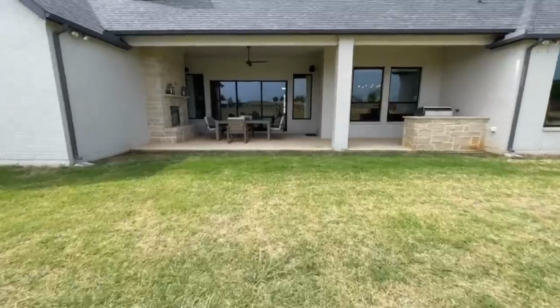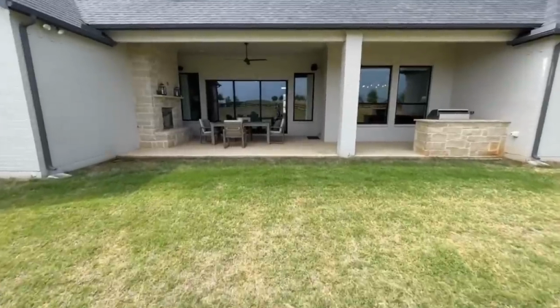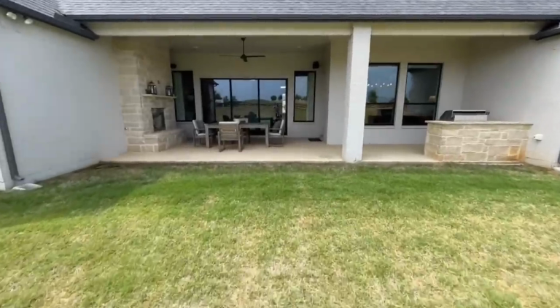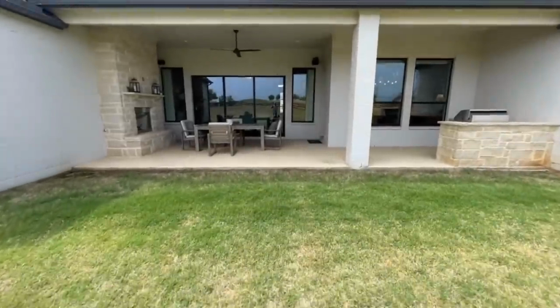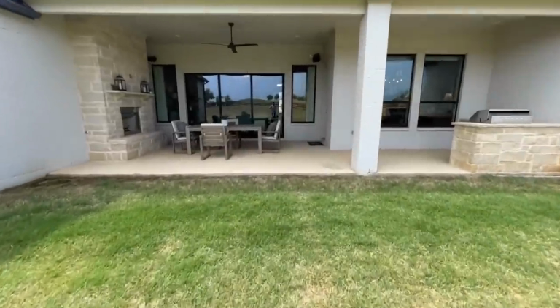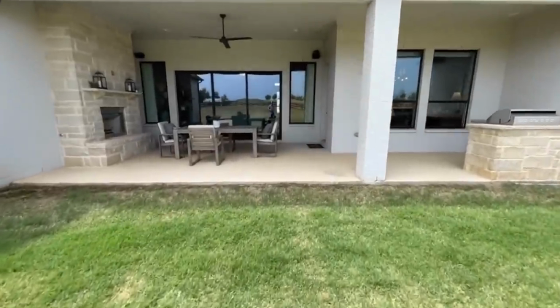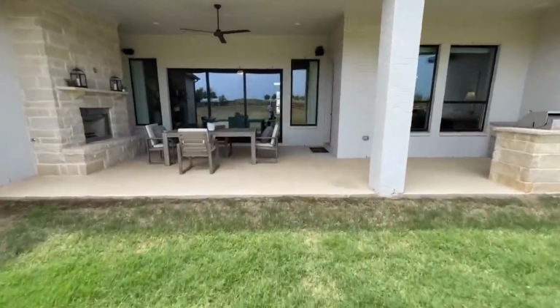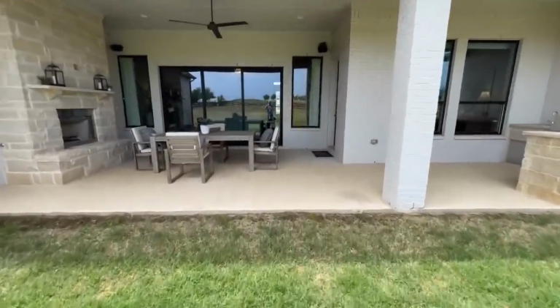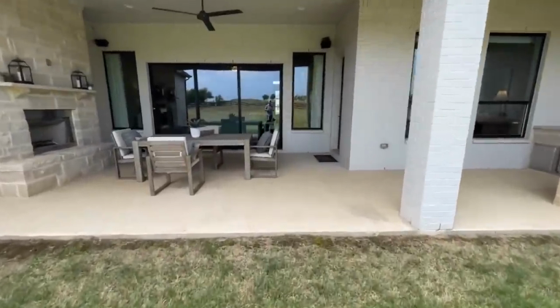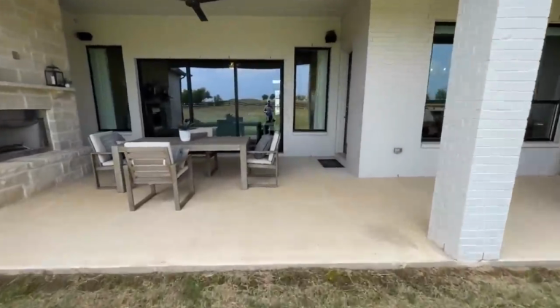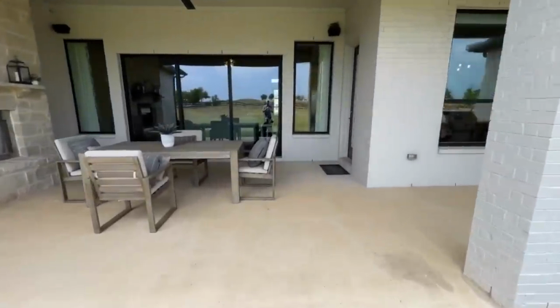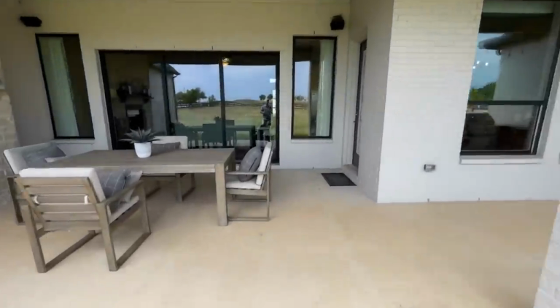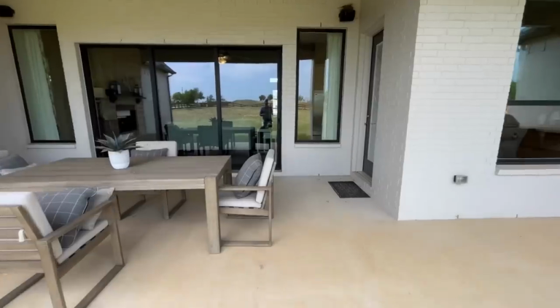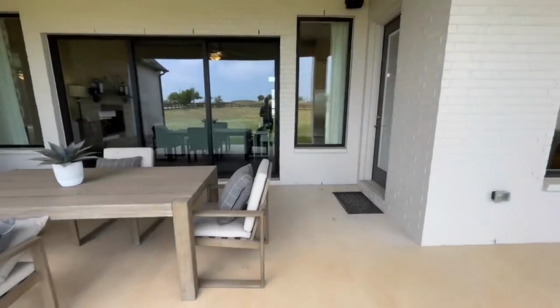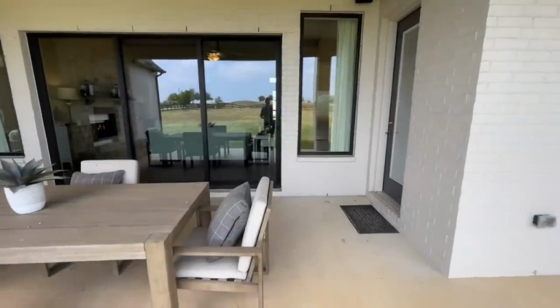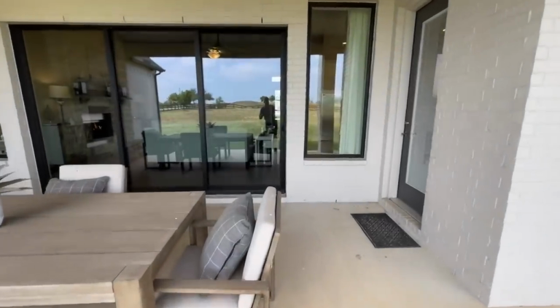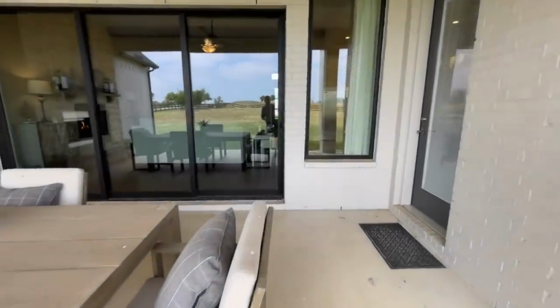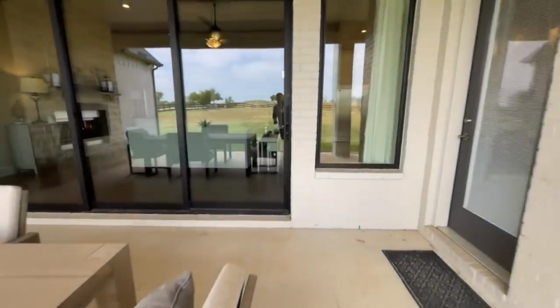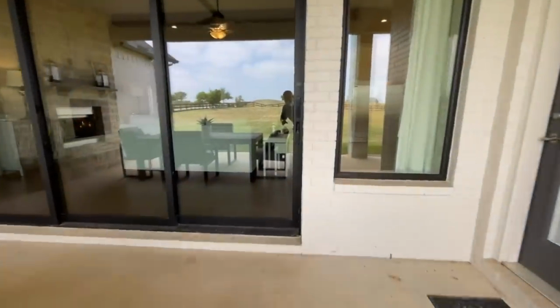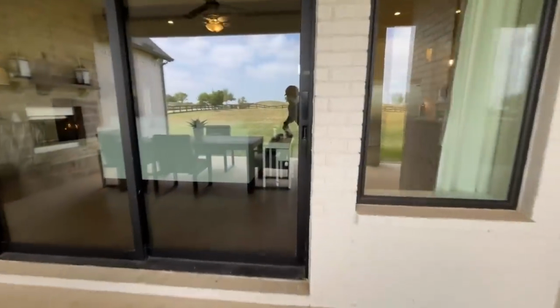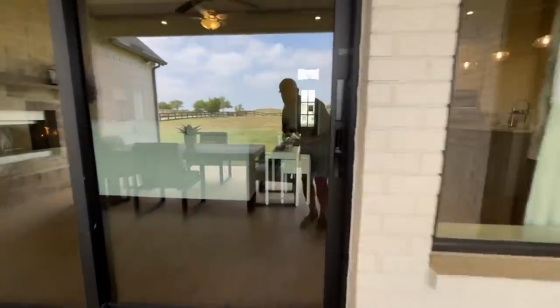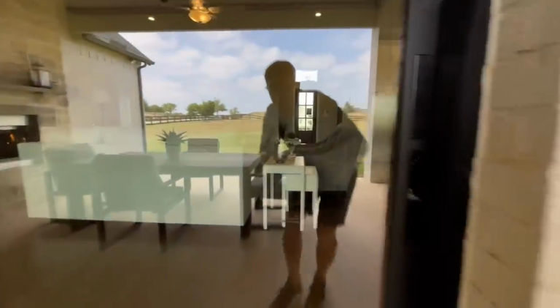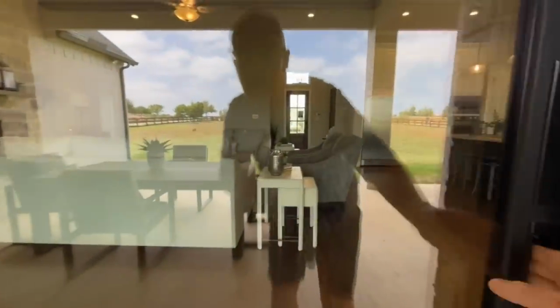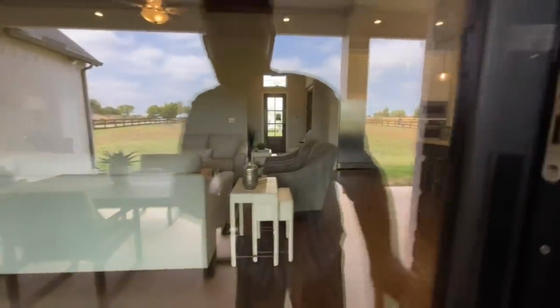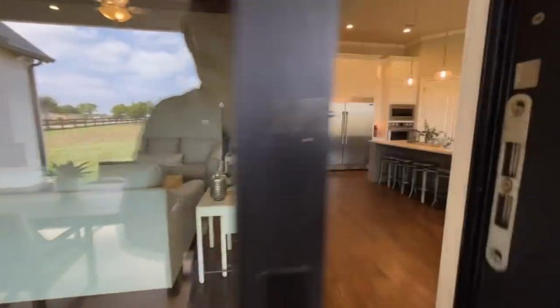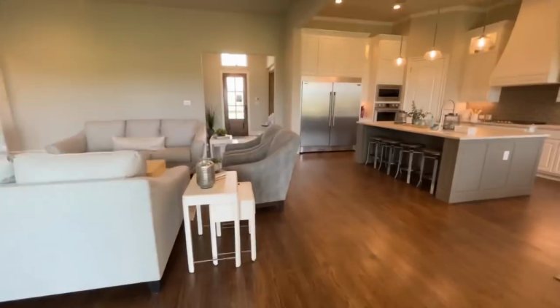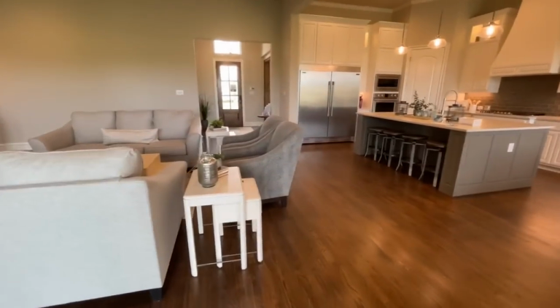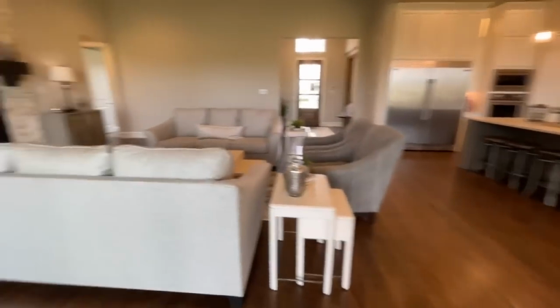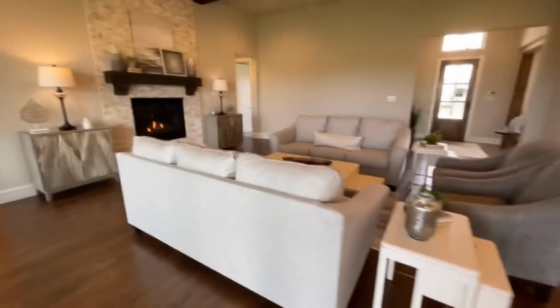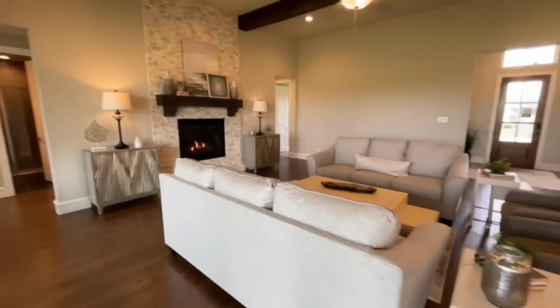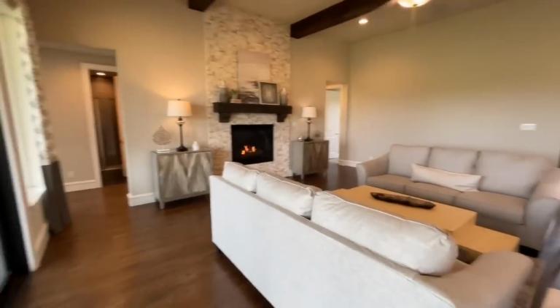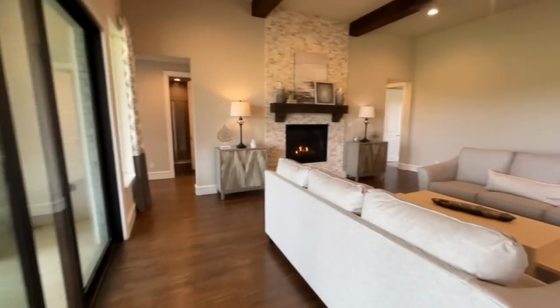Now let's see if we can get back inside without getting attacked by the birds. Easy bird, I'm not coming after you. All right, we made it safe and sound.